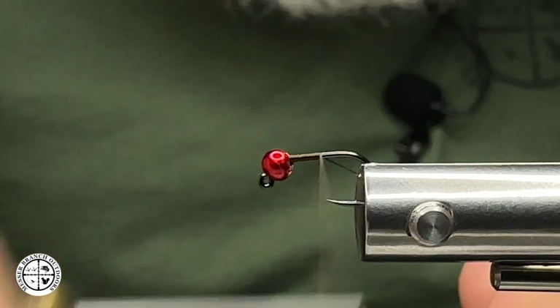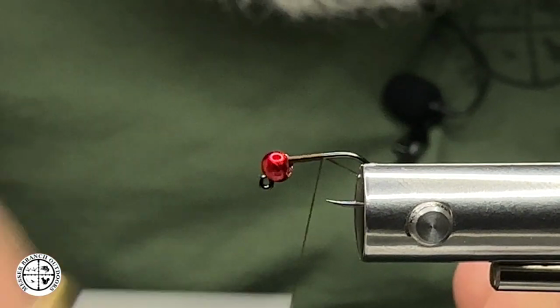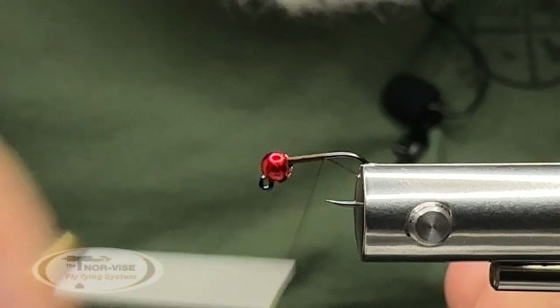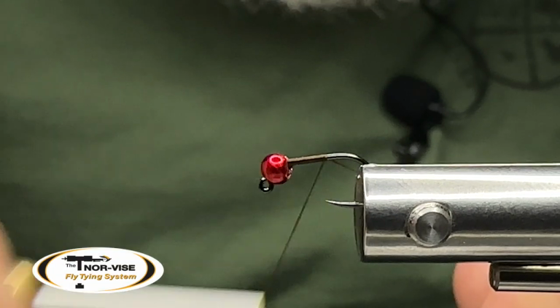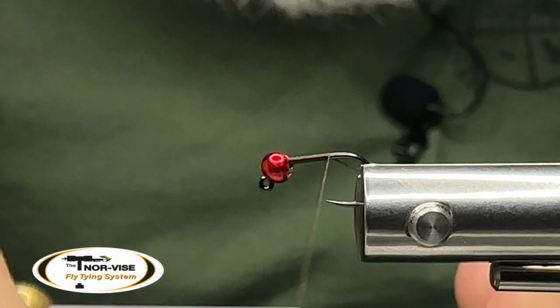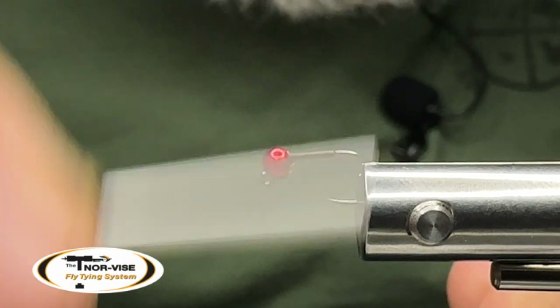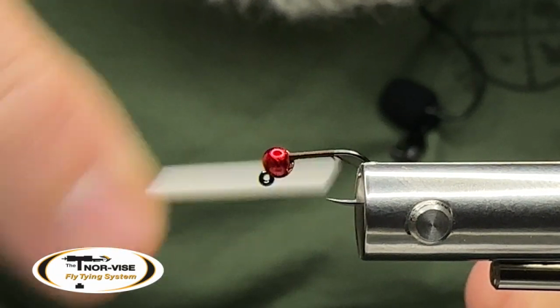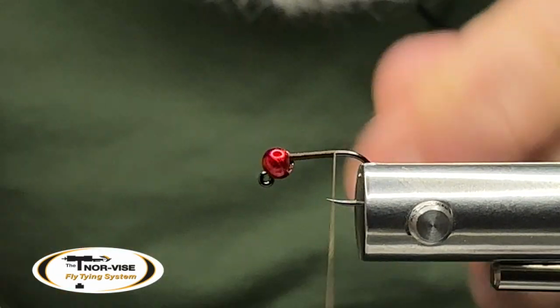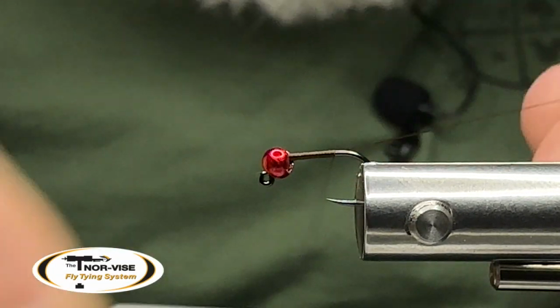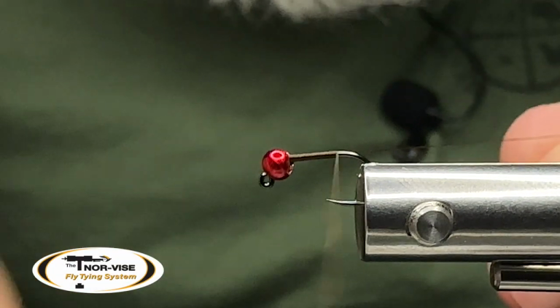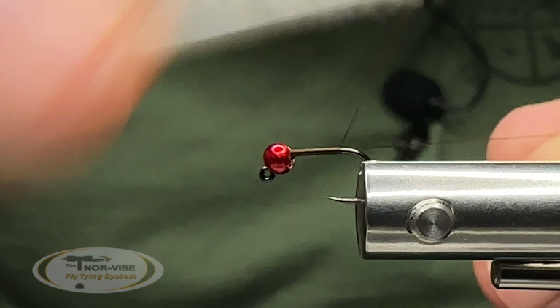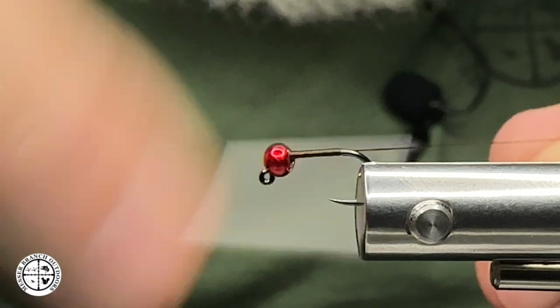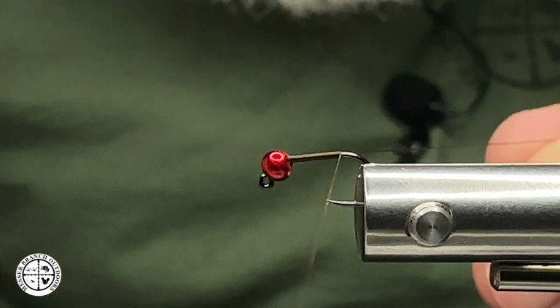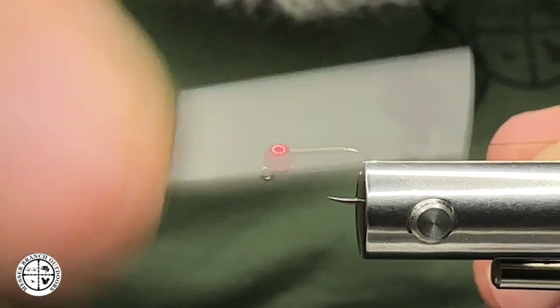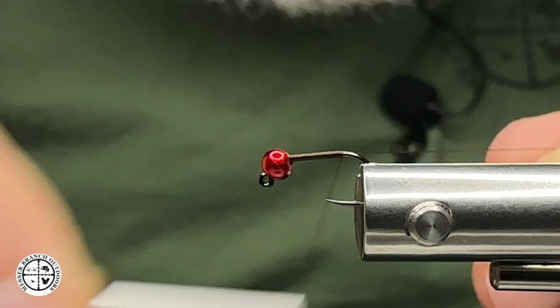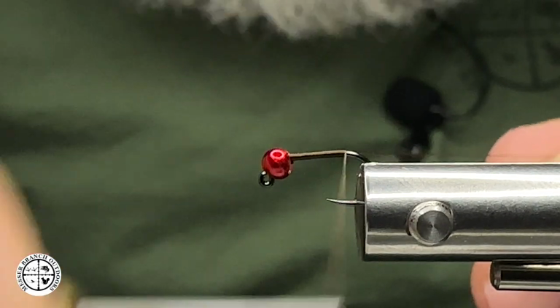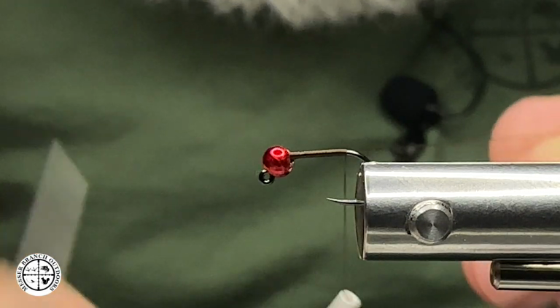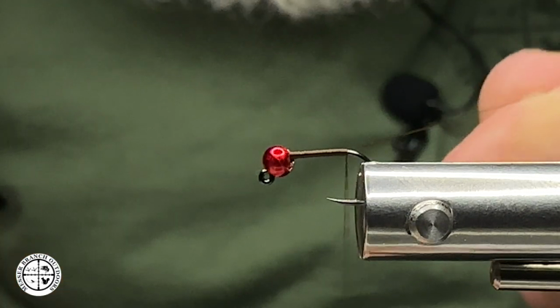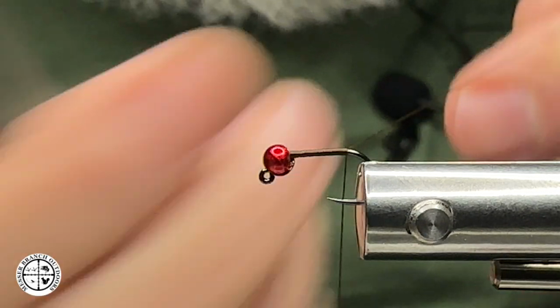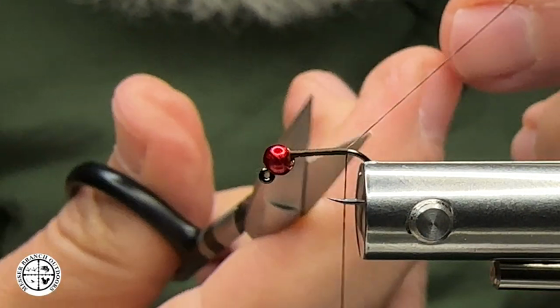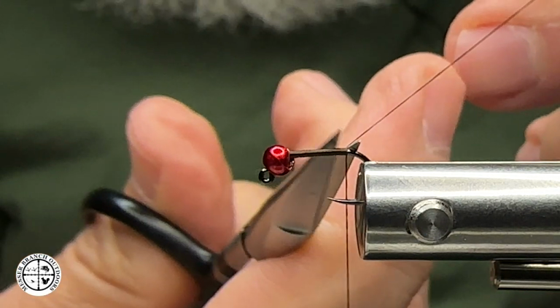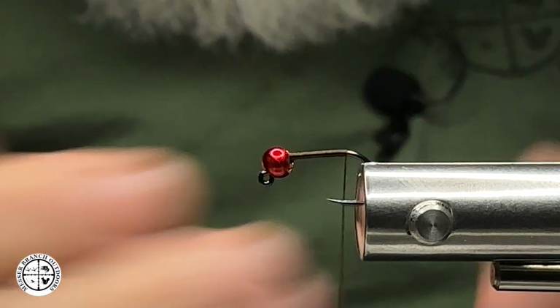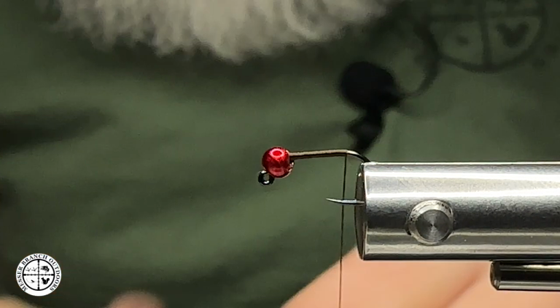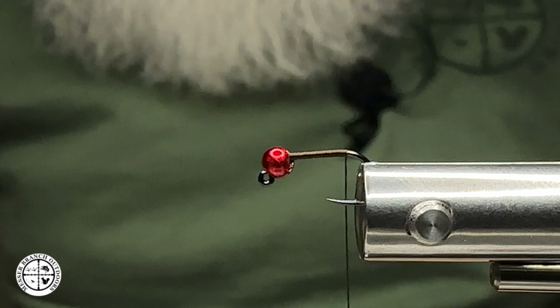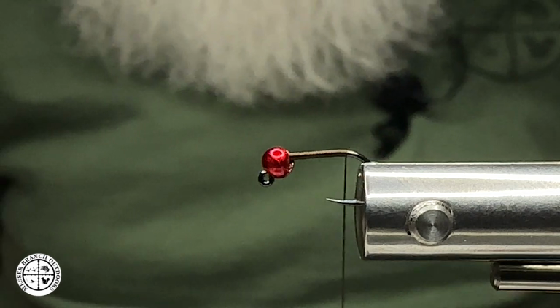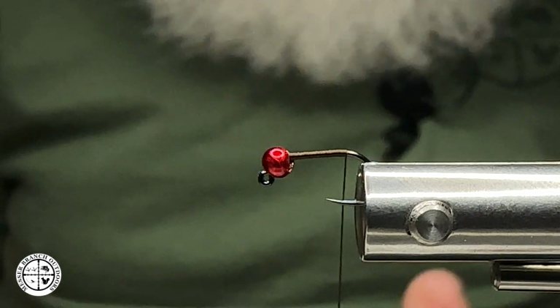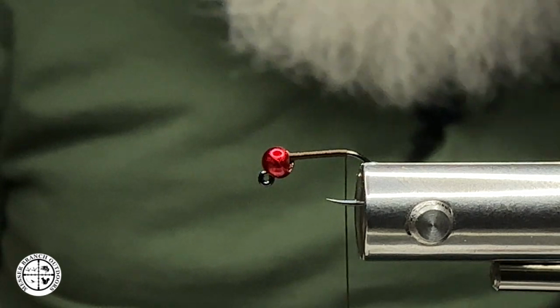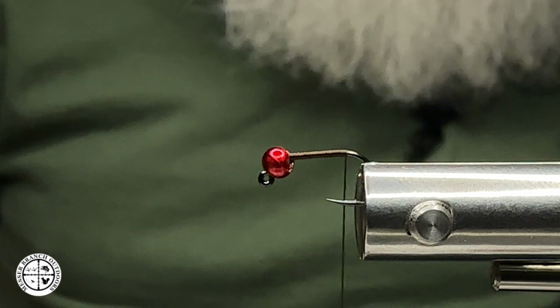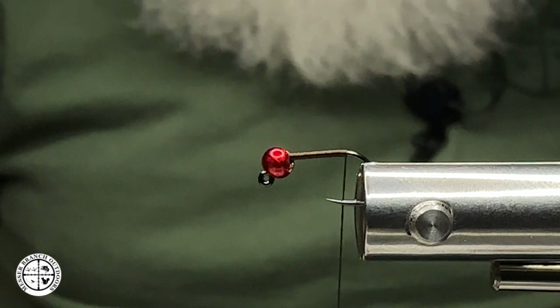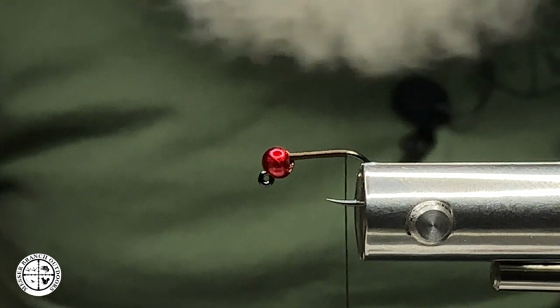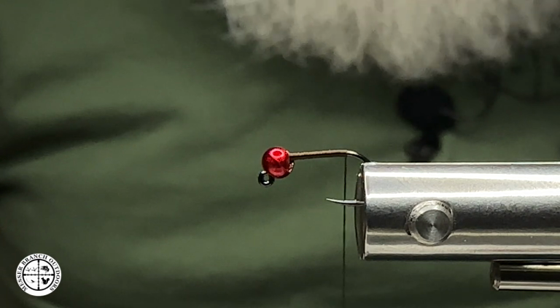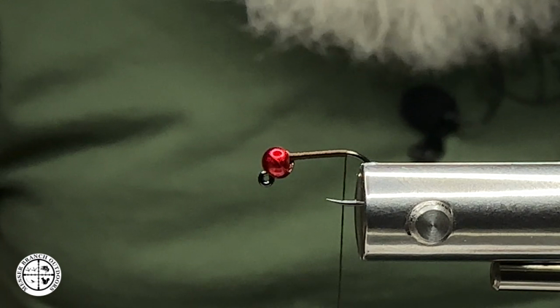We're going to get that thread started here real quick. One of the things I'm going to do in this particular tie is actually use my tag, and it's going to allow me to get a really flat body on this bug — that is really important.